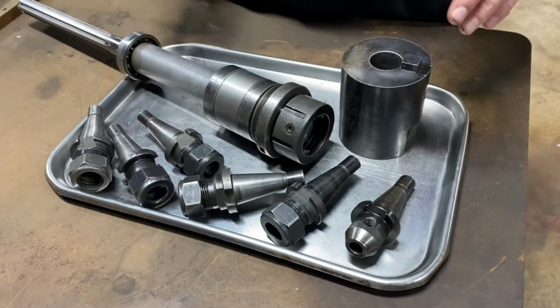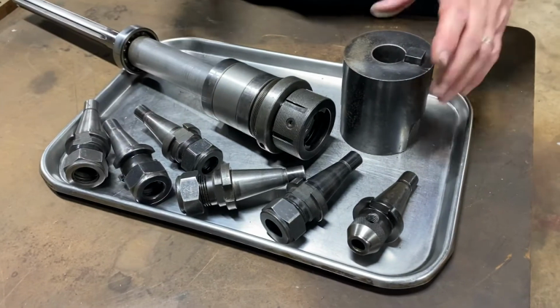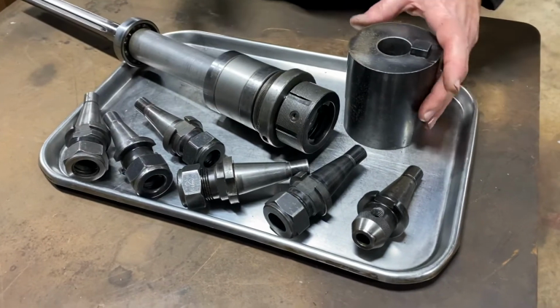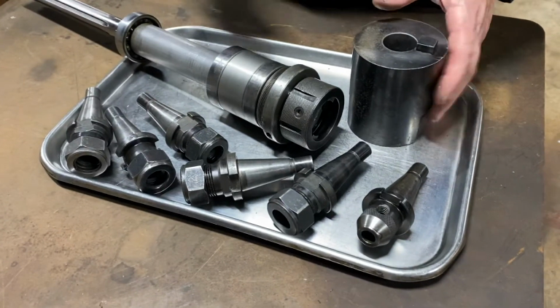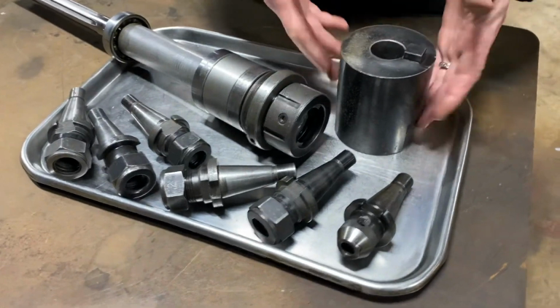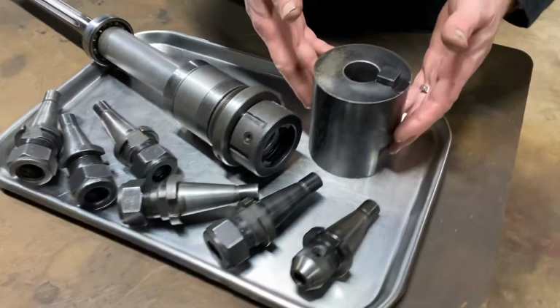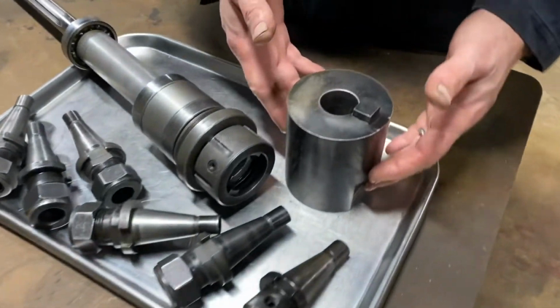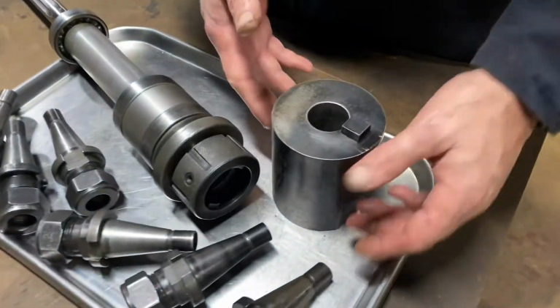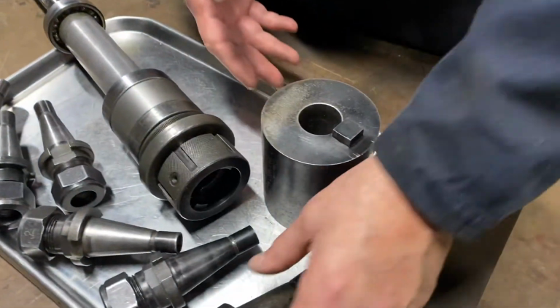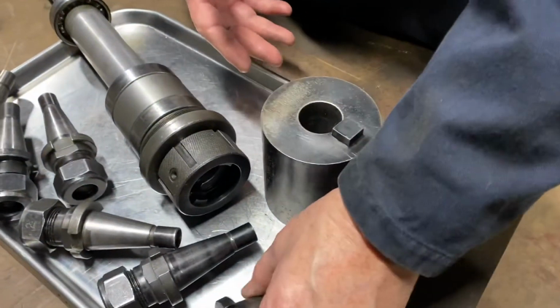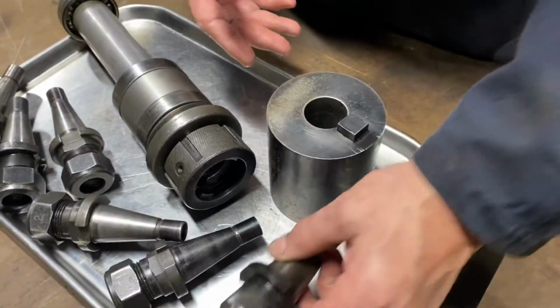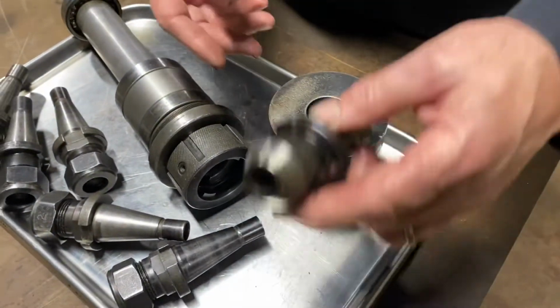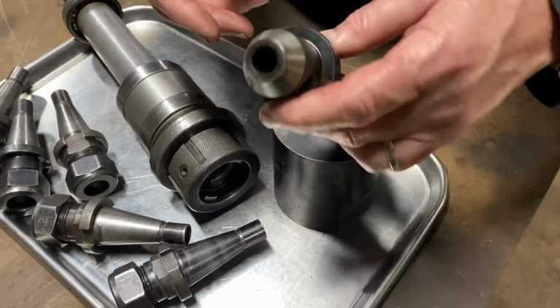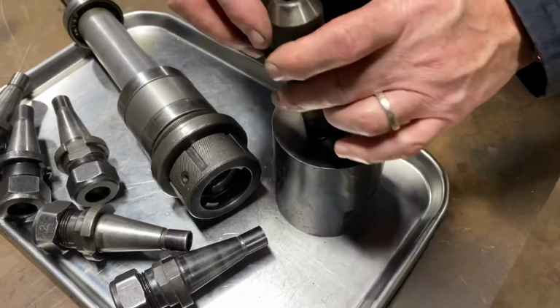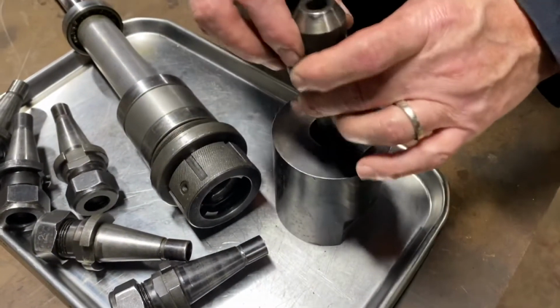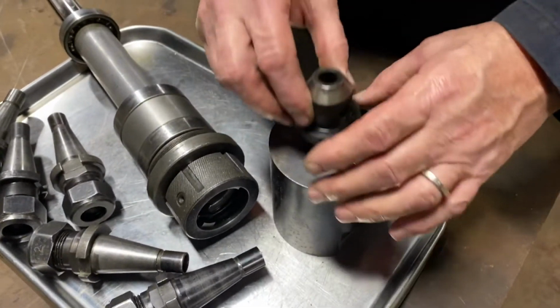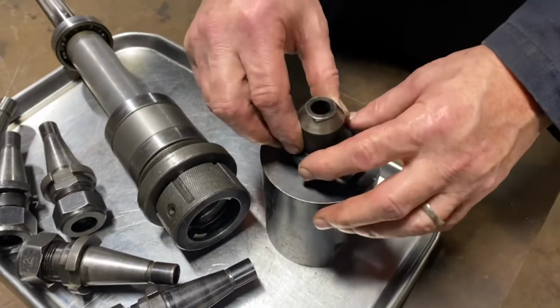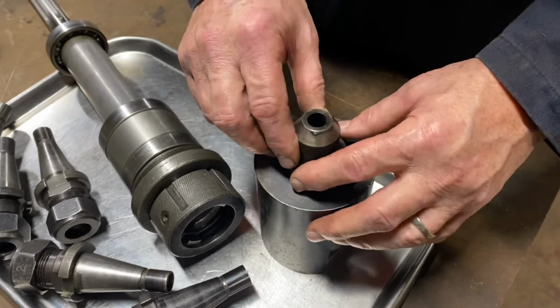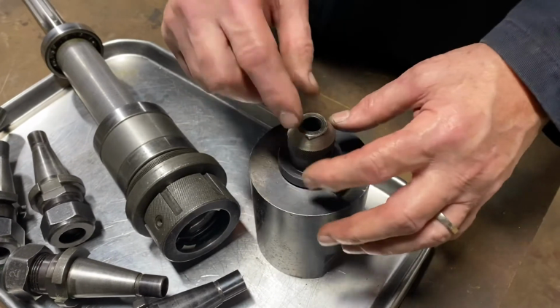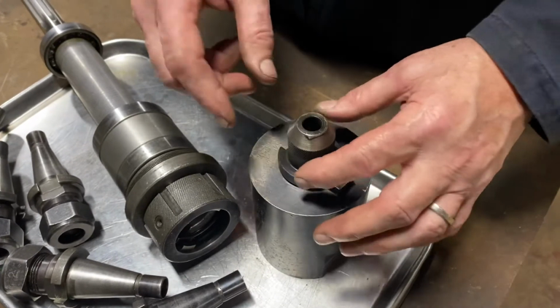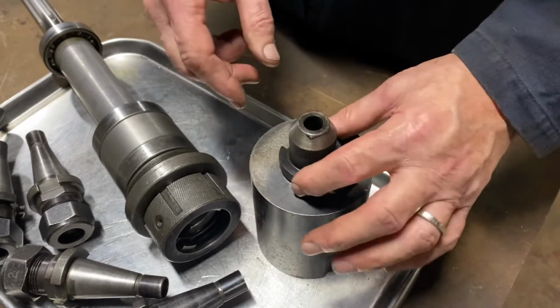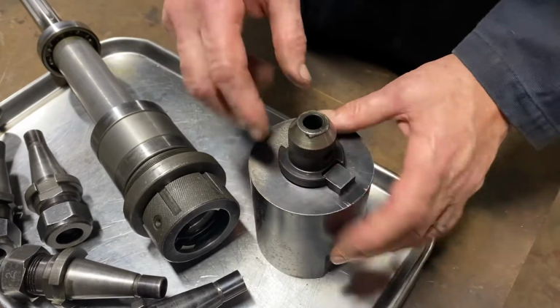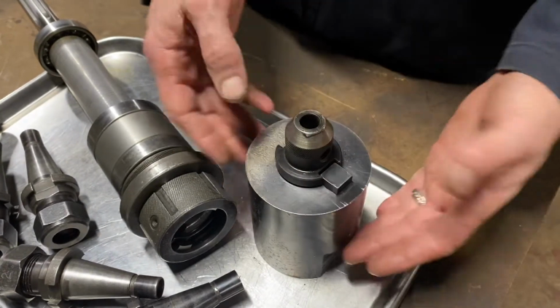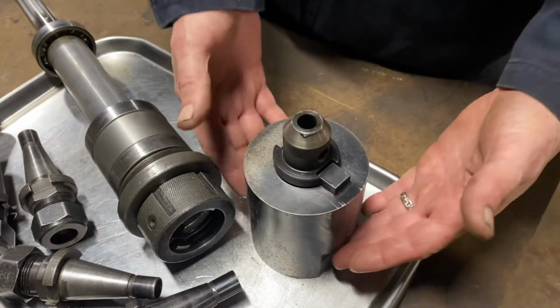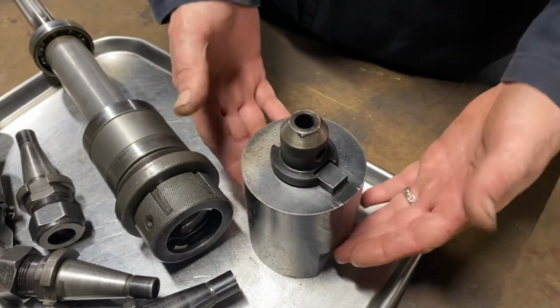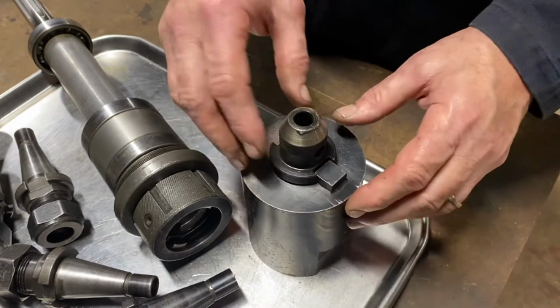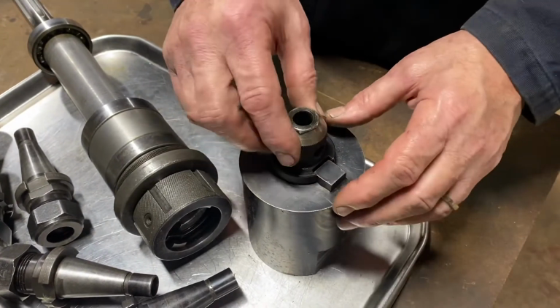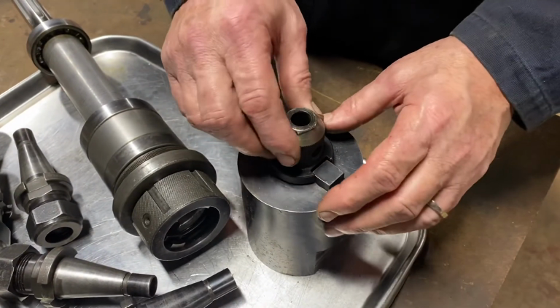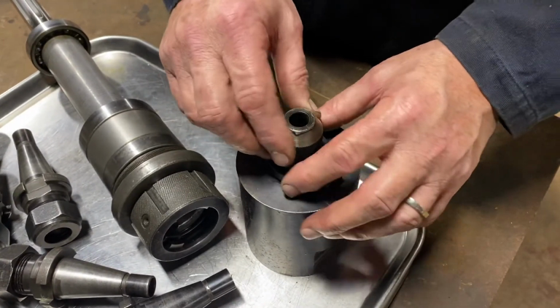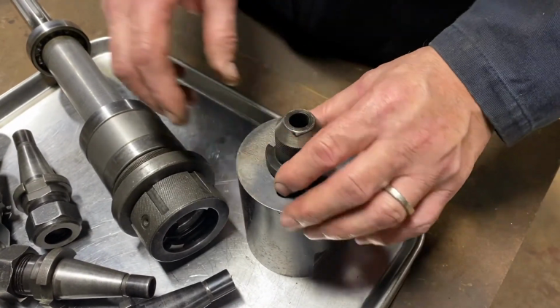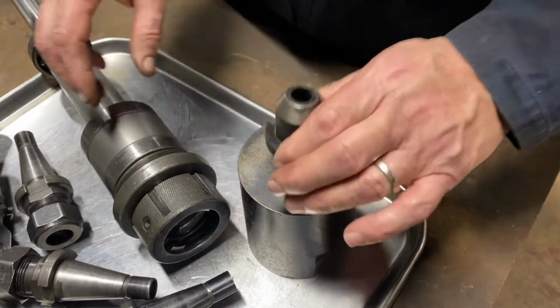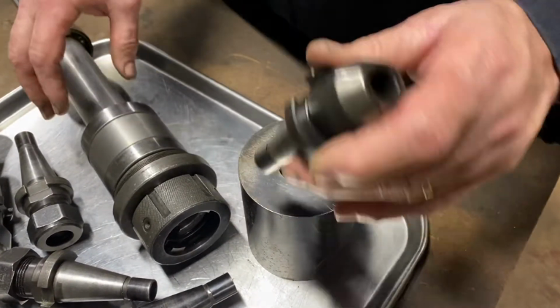I also got a fixture here. If you want to change the tooling in the tool holder, you put this in the vise, and then this is how you hold the tooling.